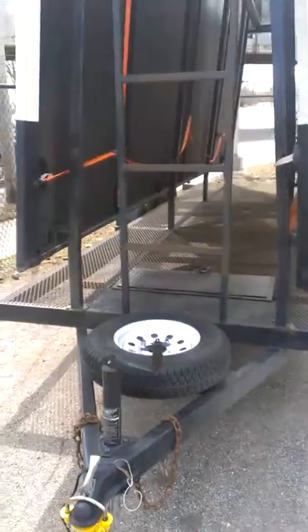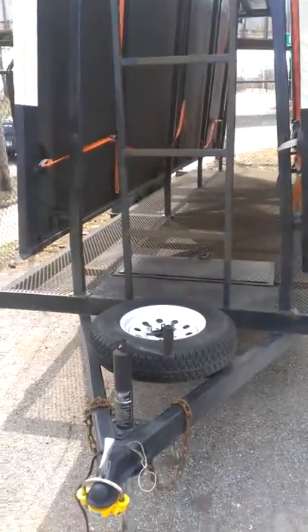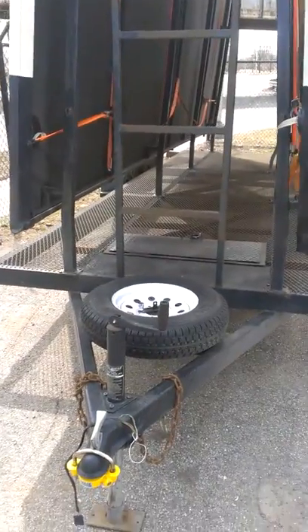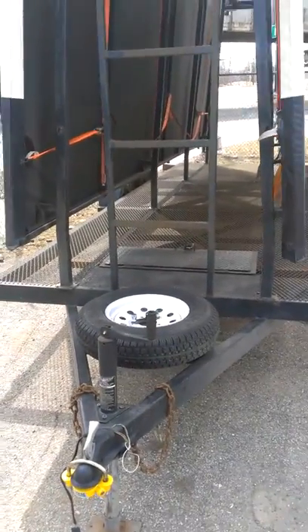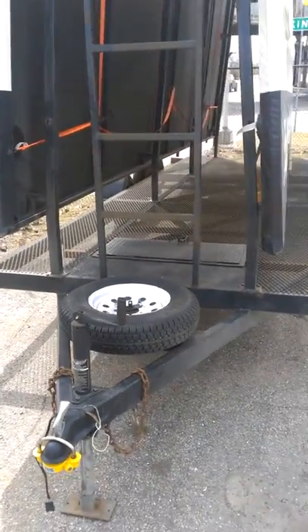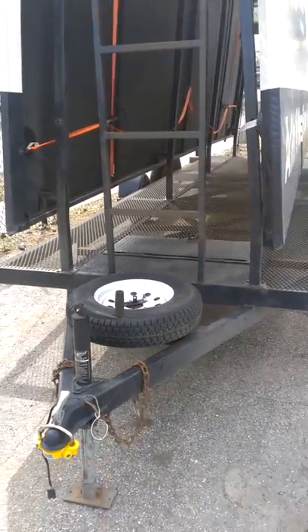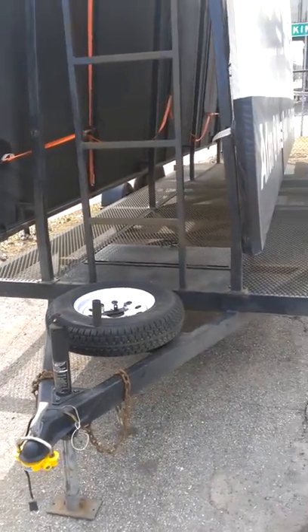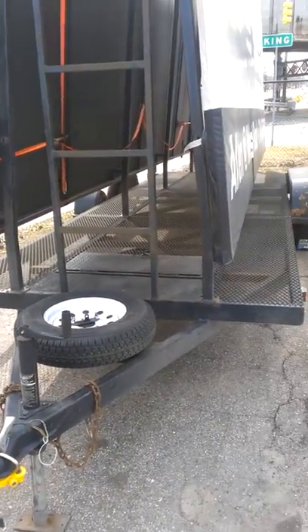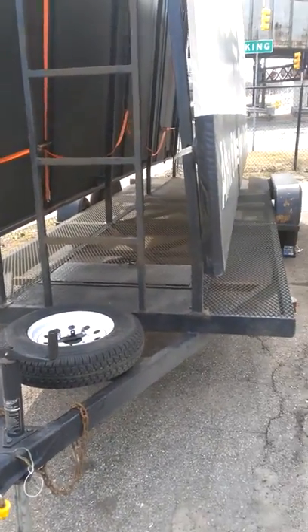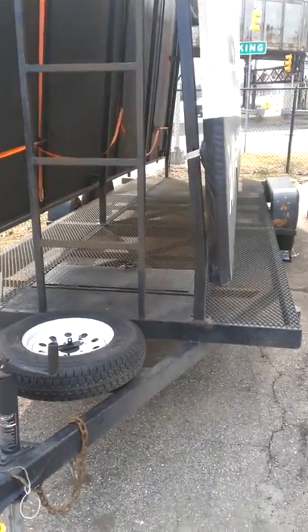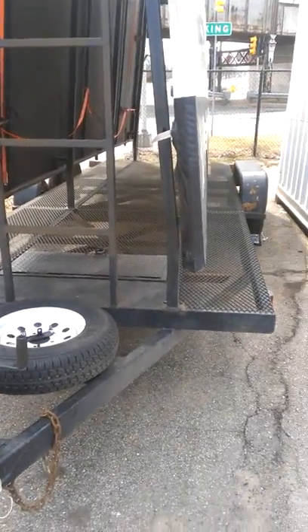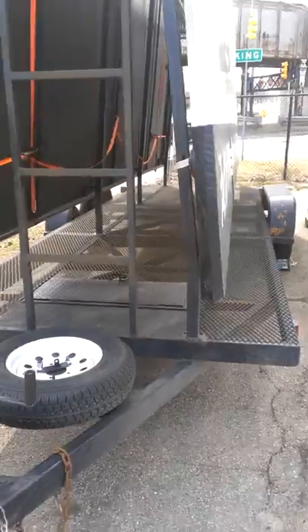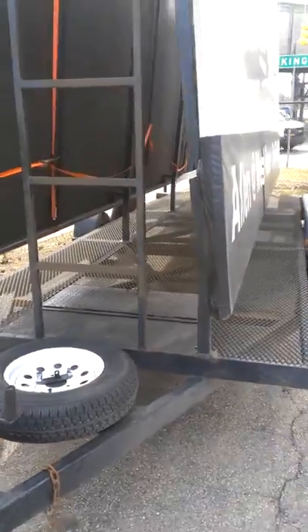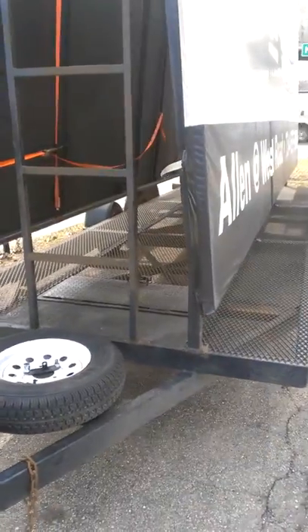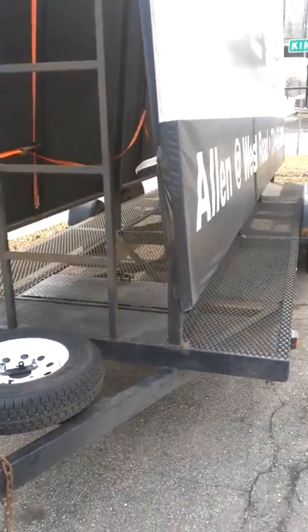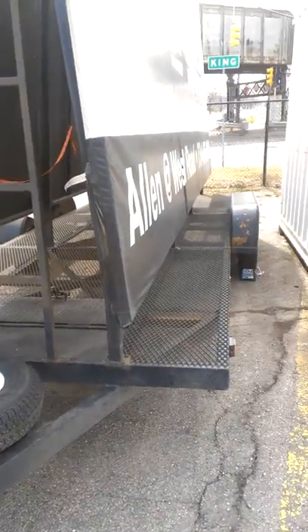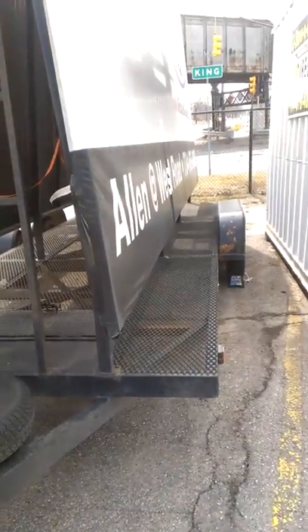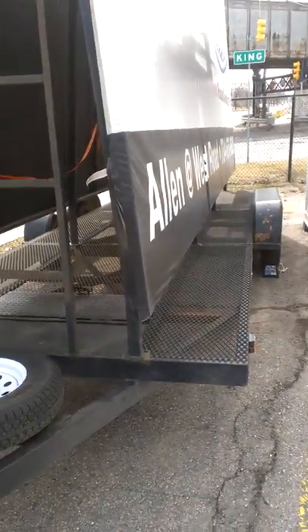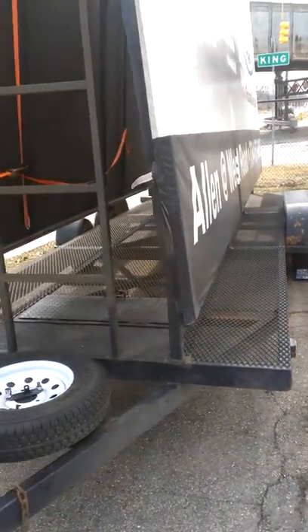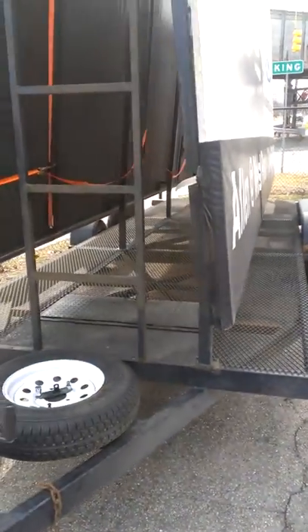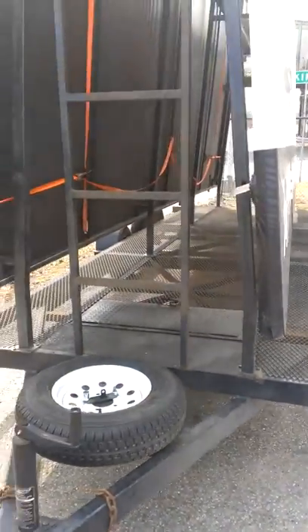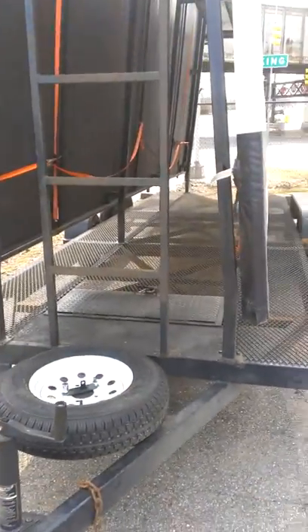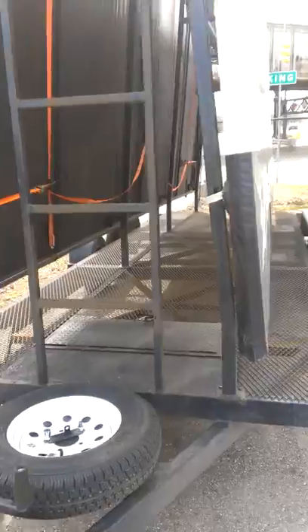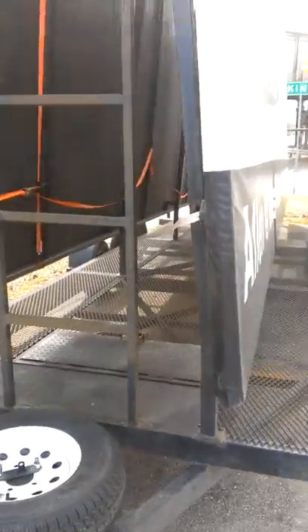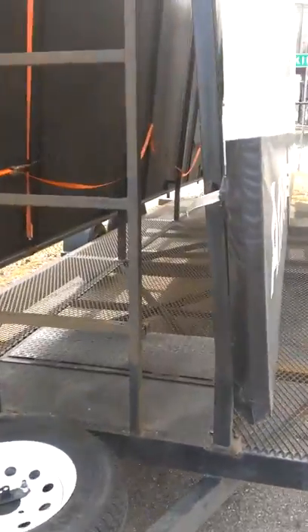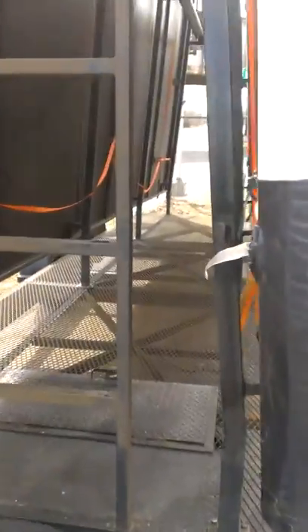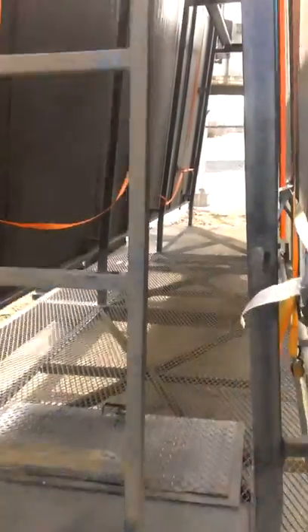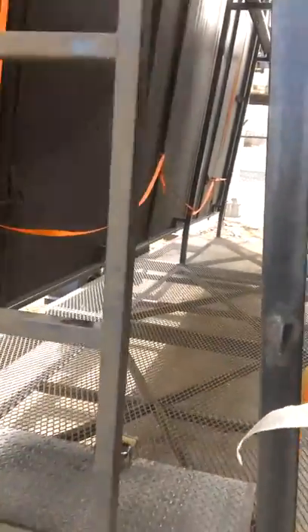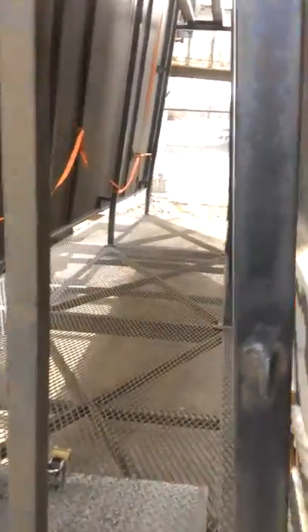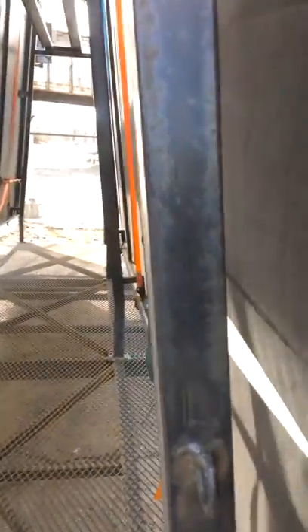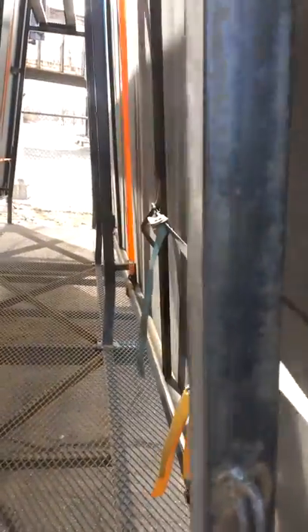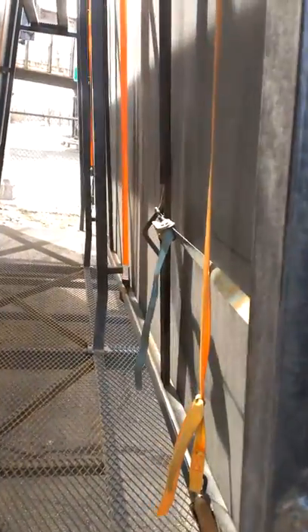This is an overview of how to get started with the APS billboard trailer. First thing you want to do when you show up is check out the general condition of the trailer. Look for tire inflation, any vandalism. The billboard should be taut — if you need to tighten up the ratchet straps, this is the time to do it.